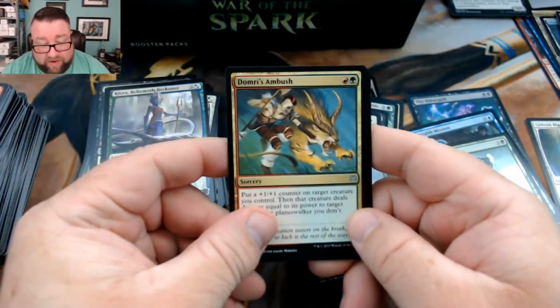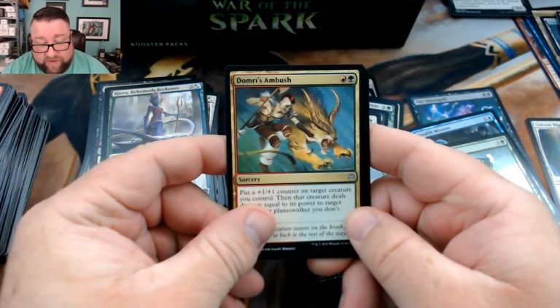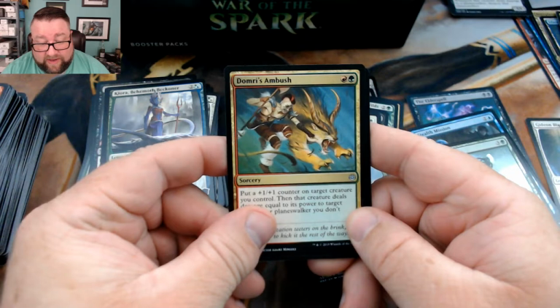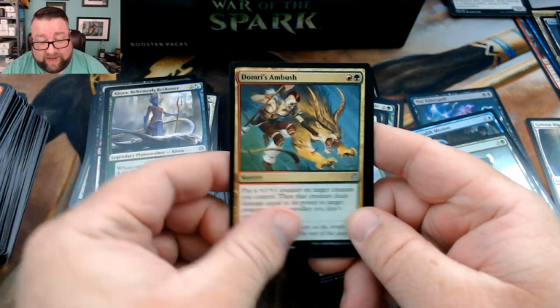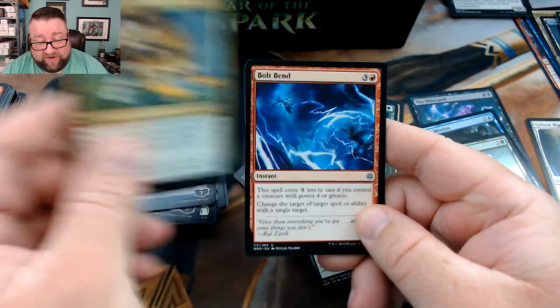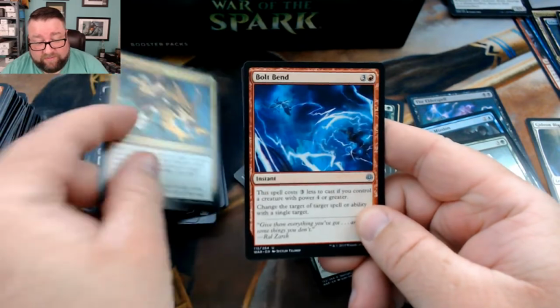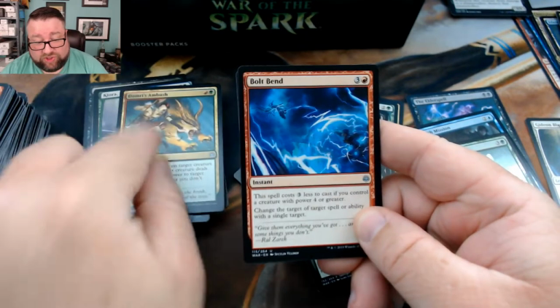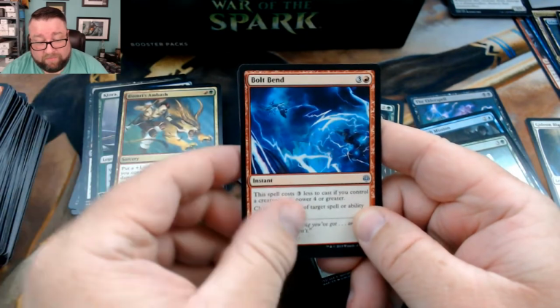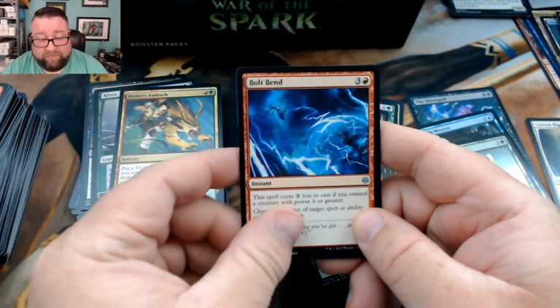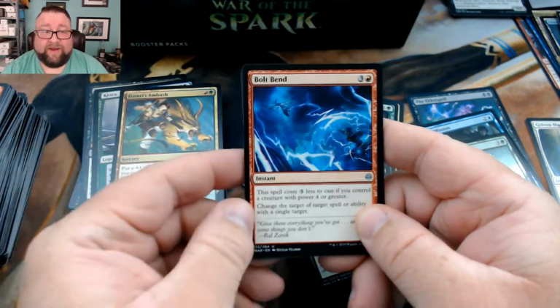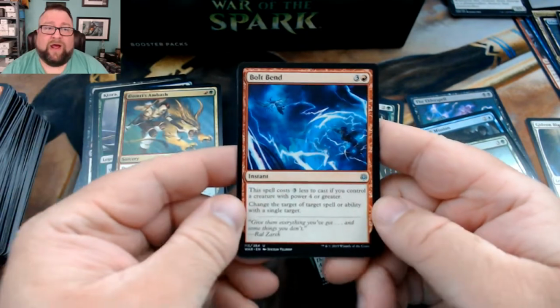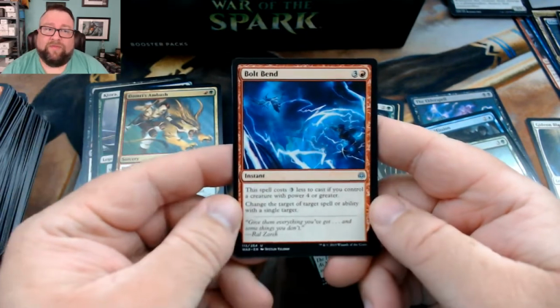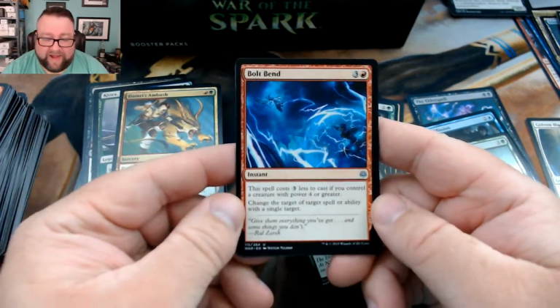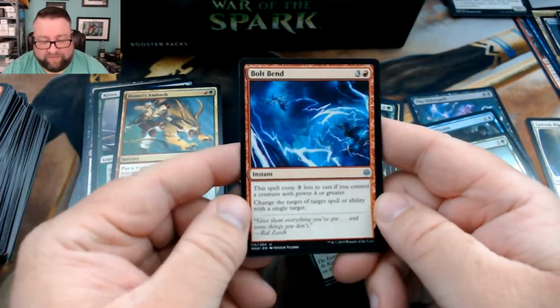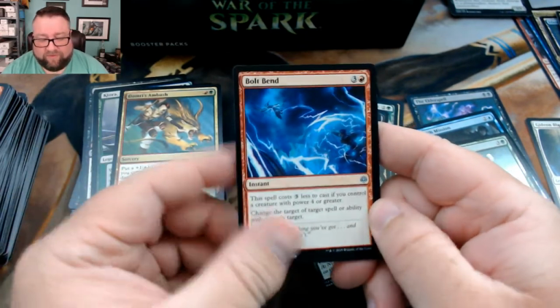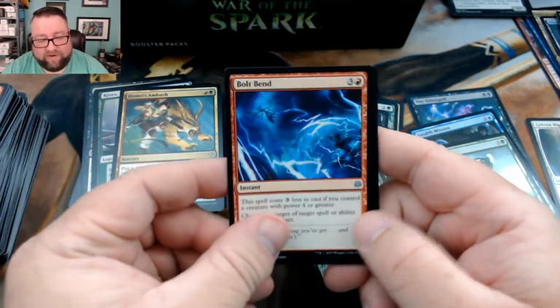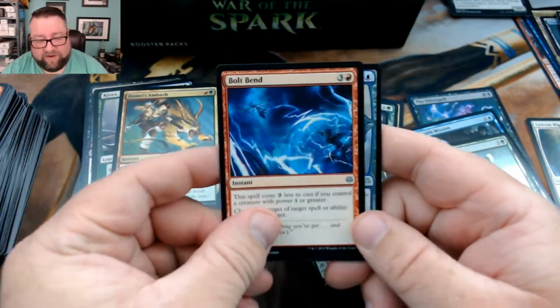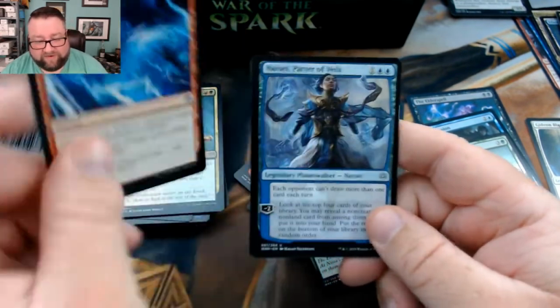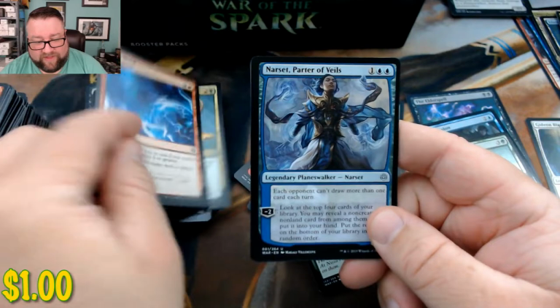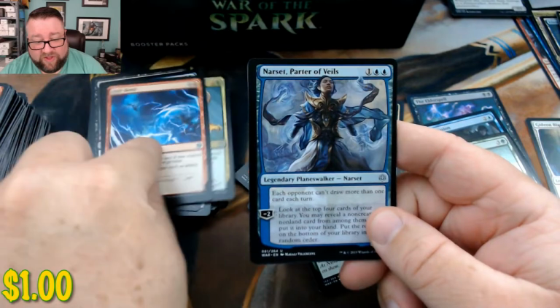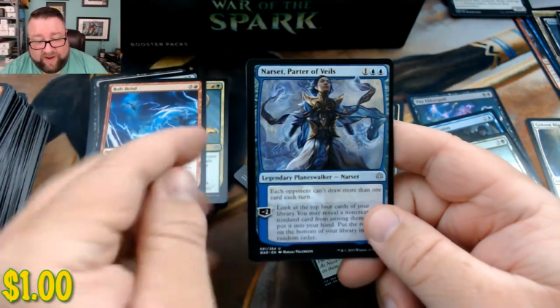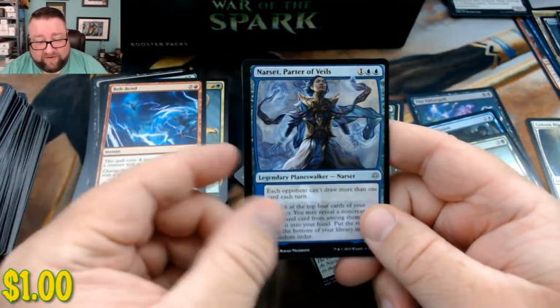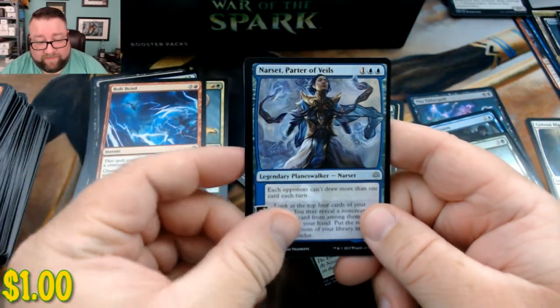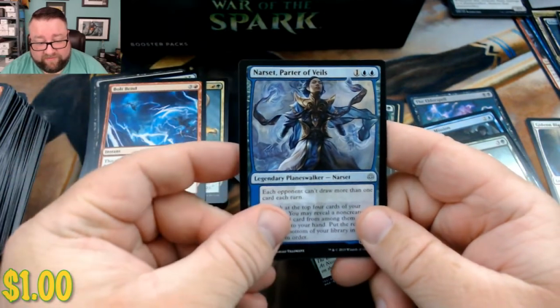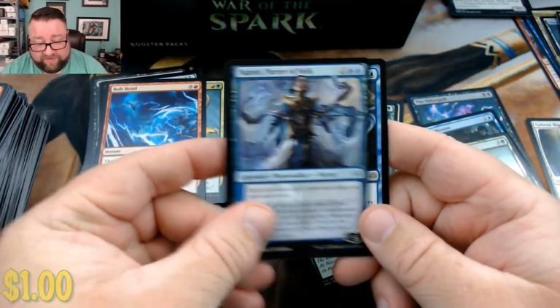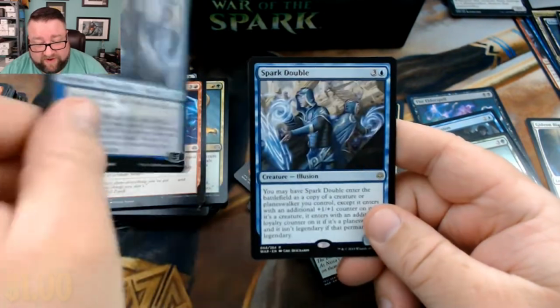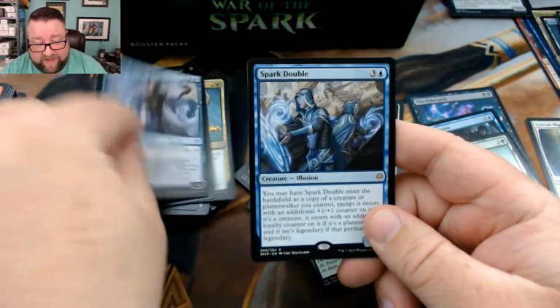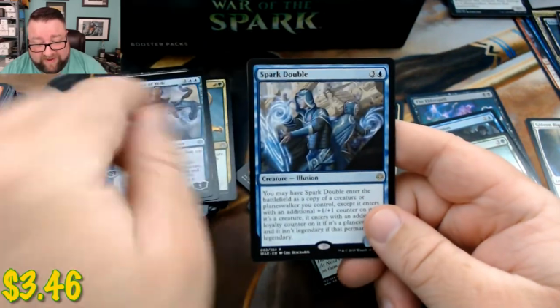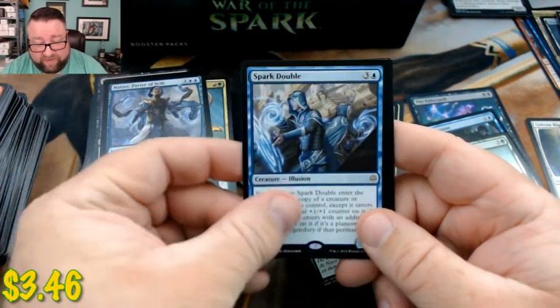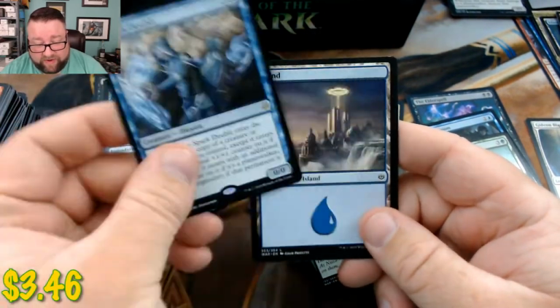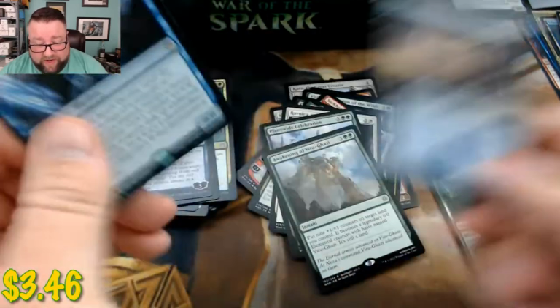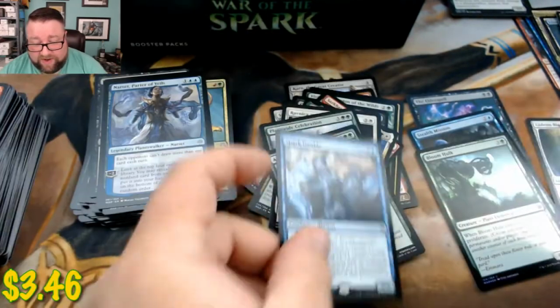We got Domri's Ambush, Bolt Bend — now that is a beautiful card, I just love it — we got Narset Parter of Veils, and then we got a Spark Double.